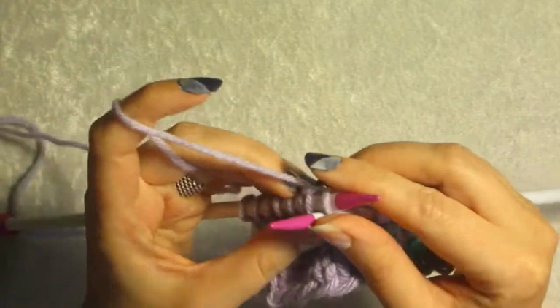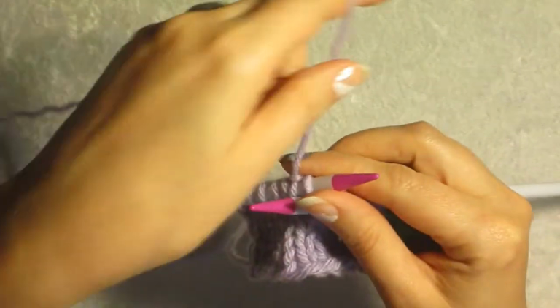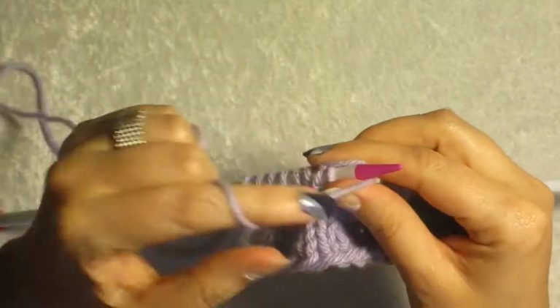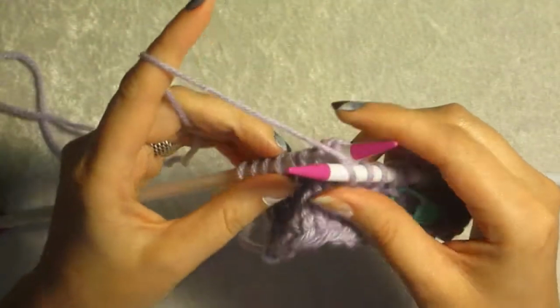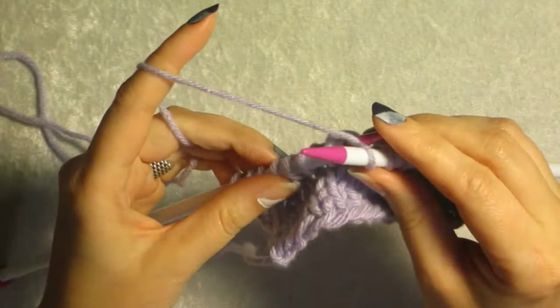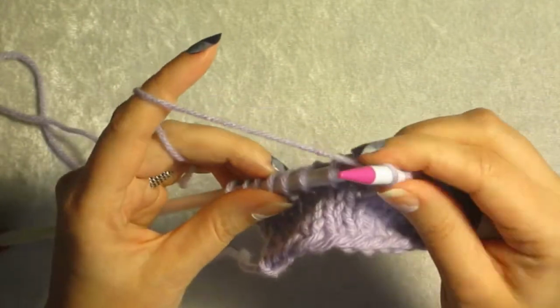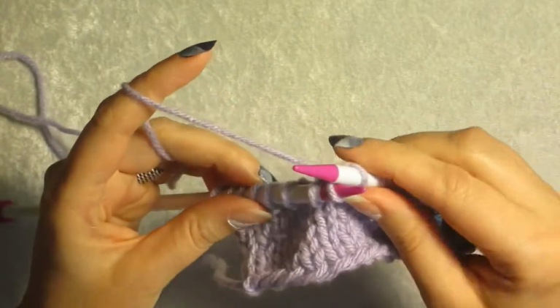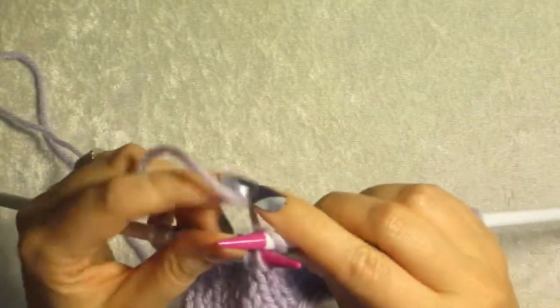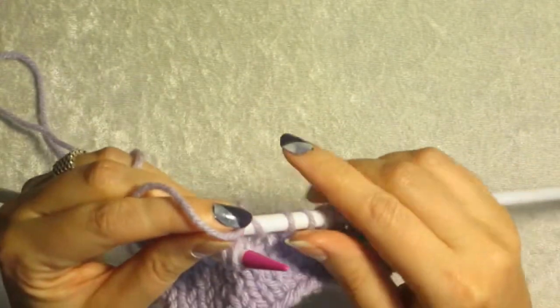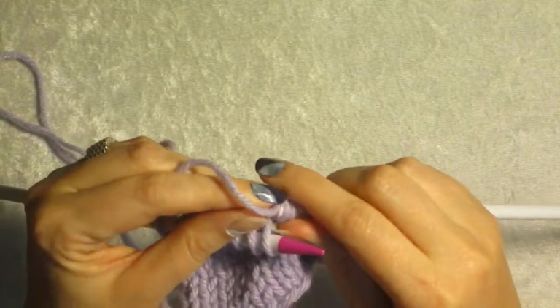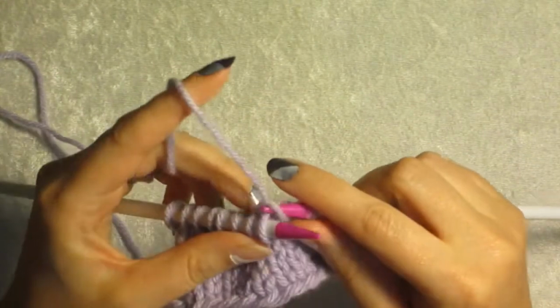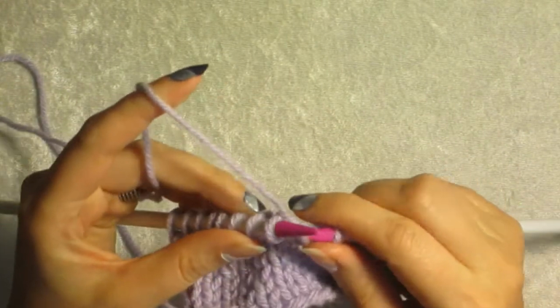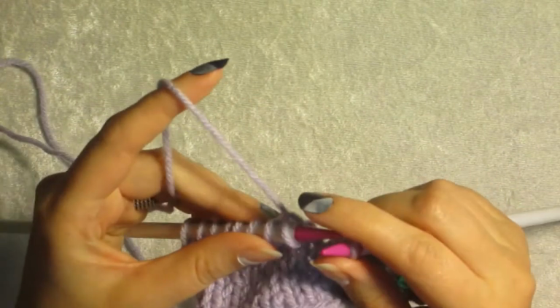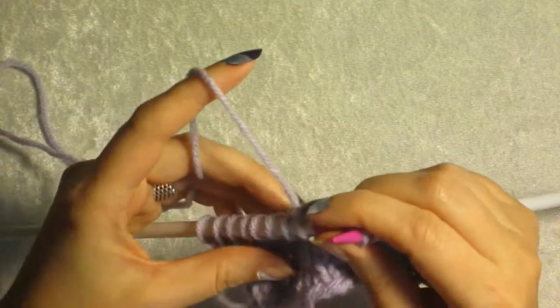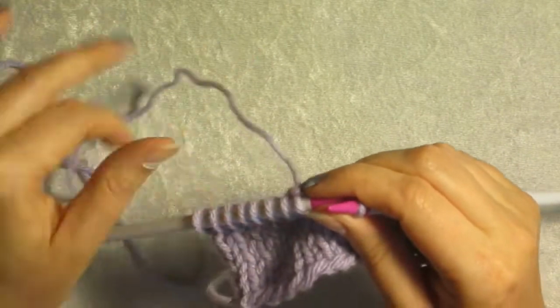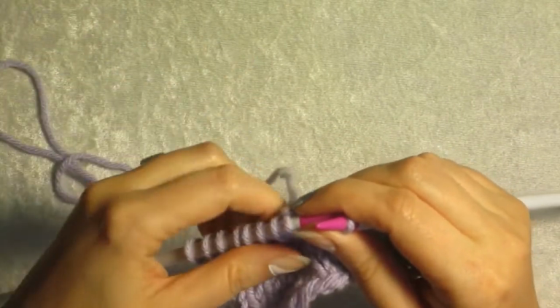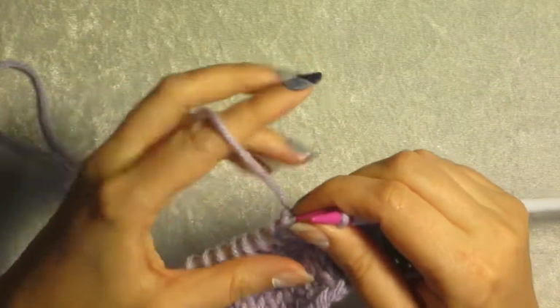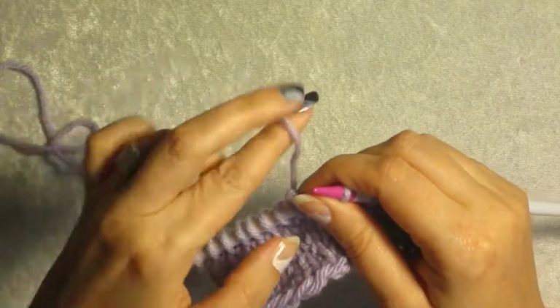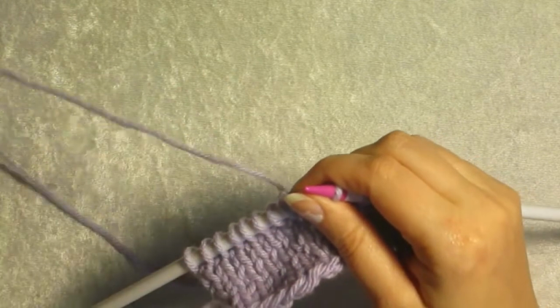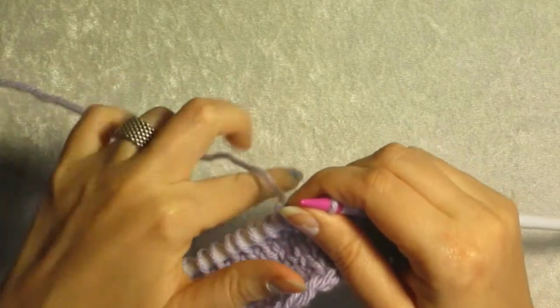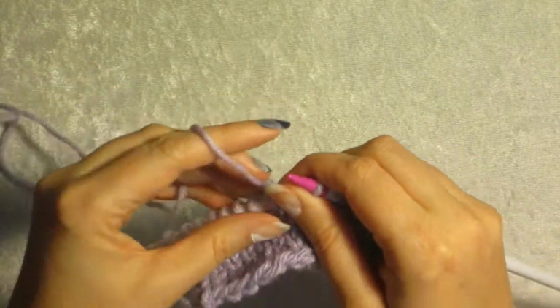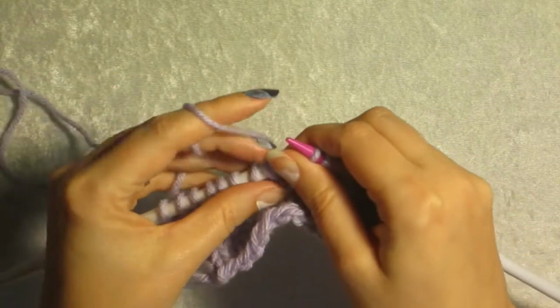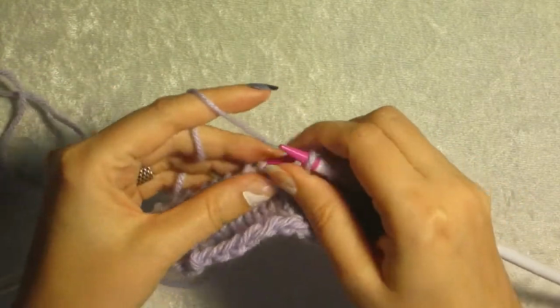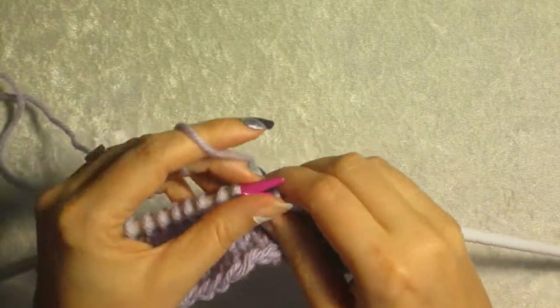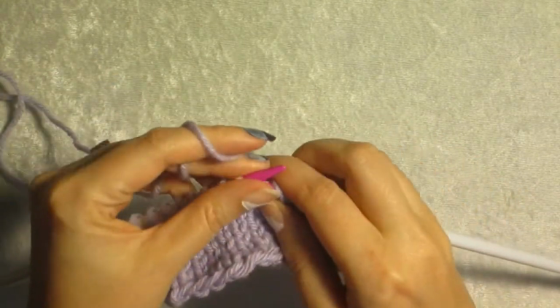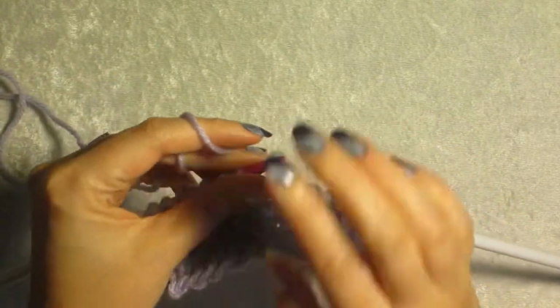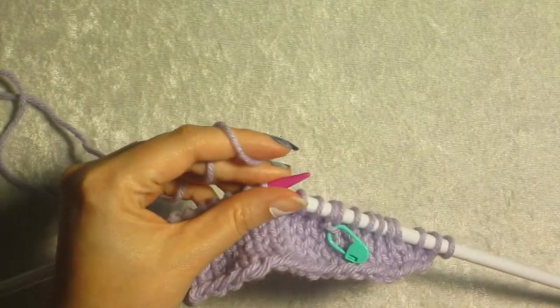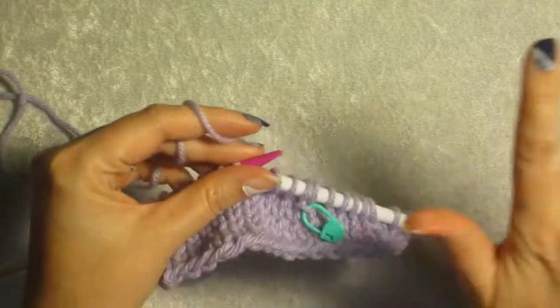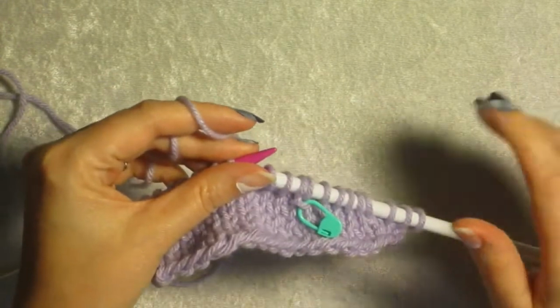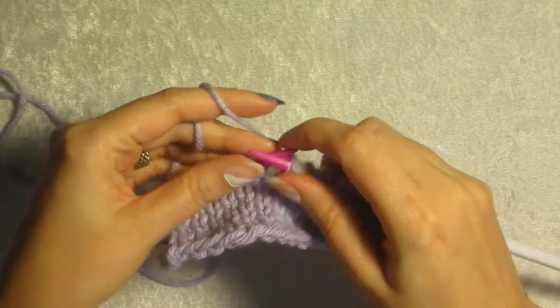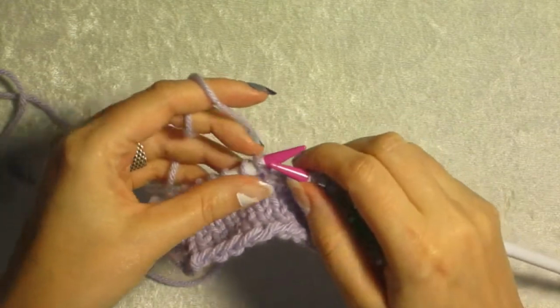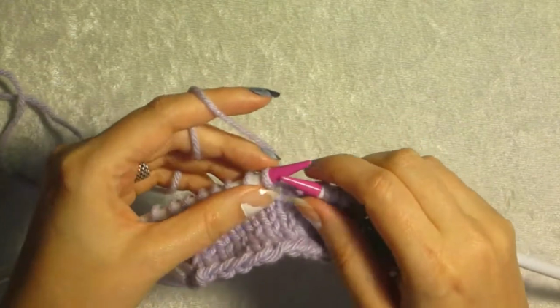We're going to do one more back loop — I know it's supposed to be front loop knit, I do back loop knit. Told you I'm terrible. I have a cousin who works magic on the needles. I am not her.